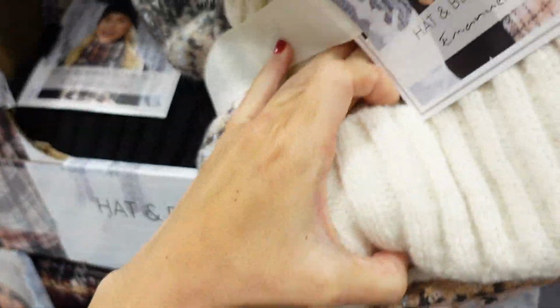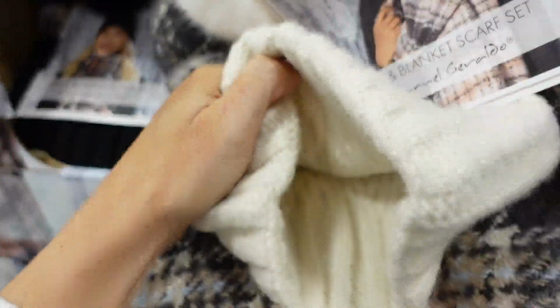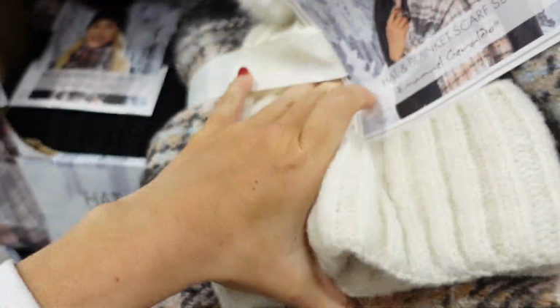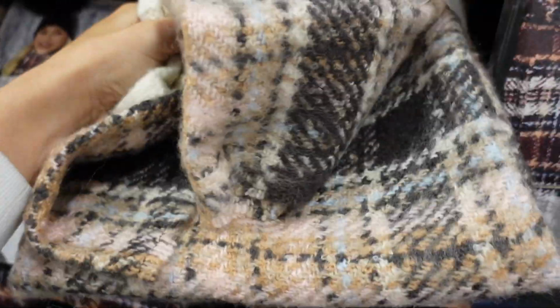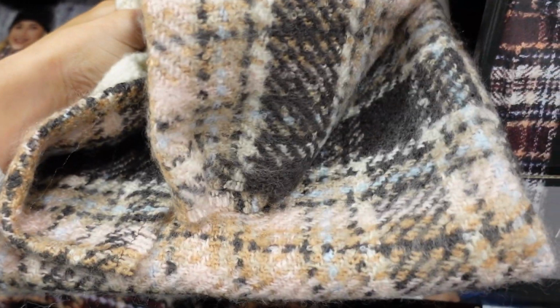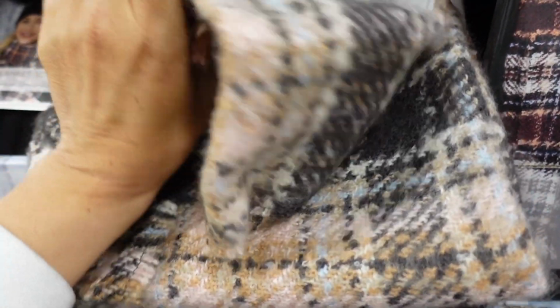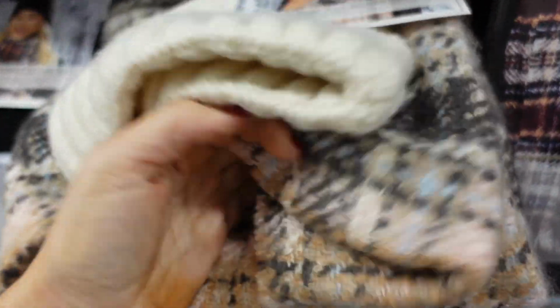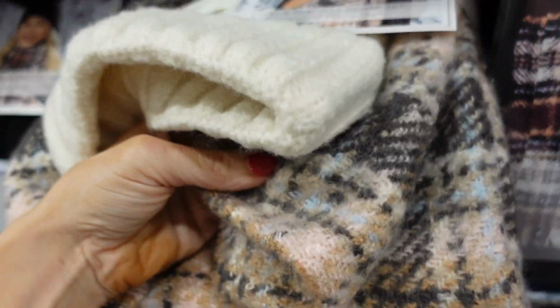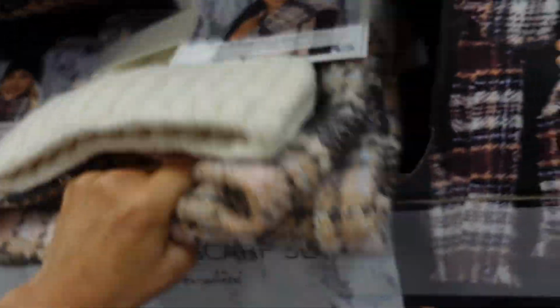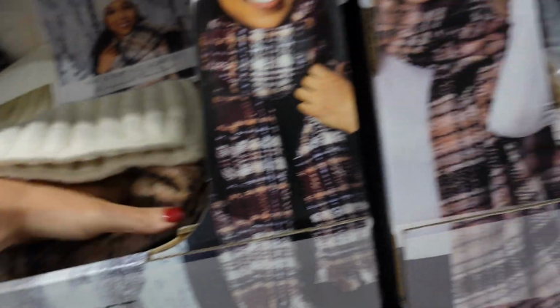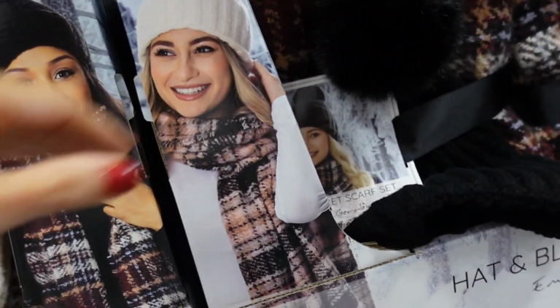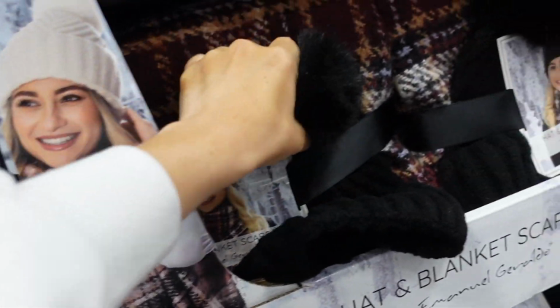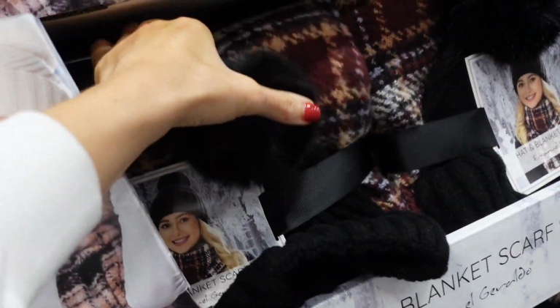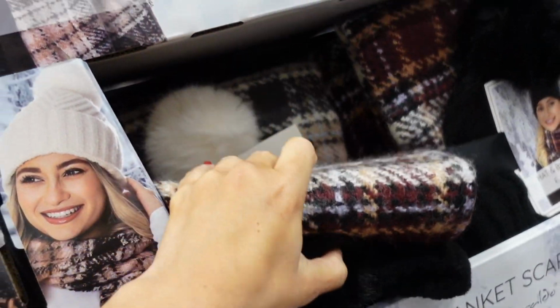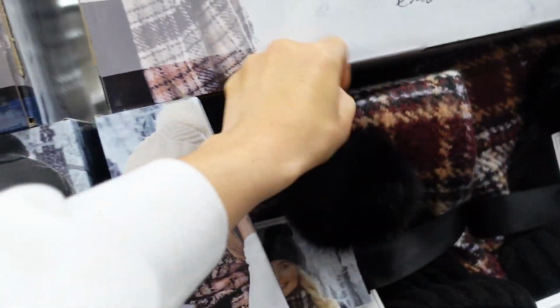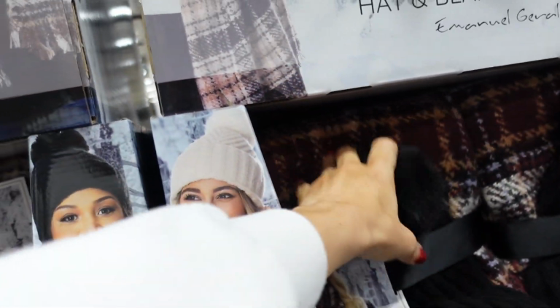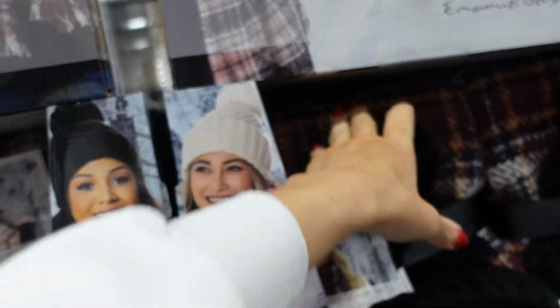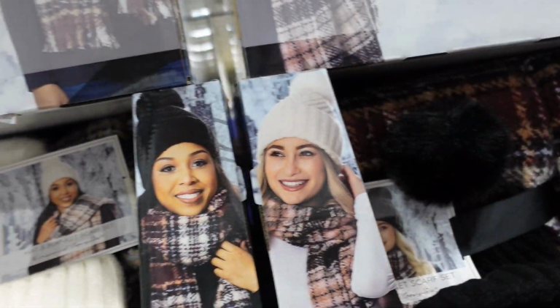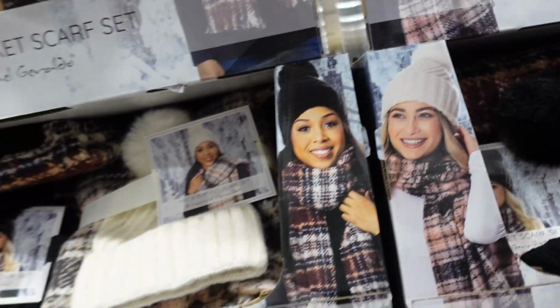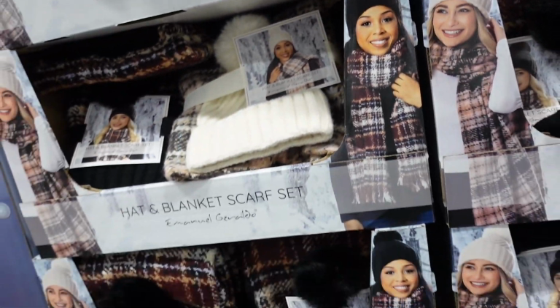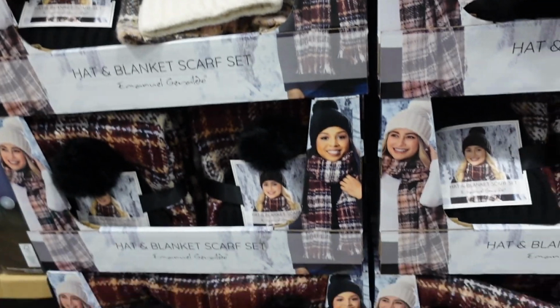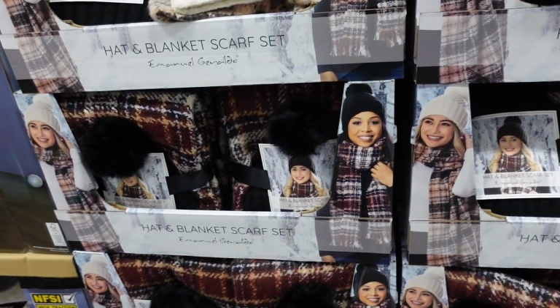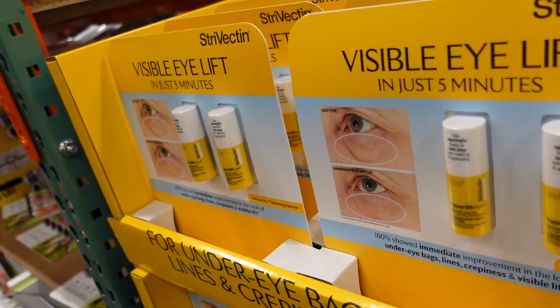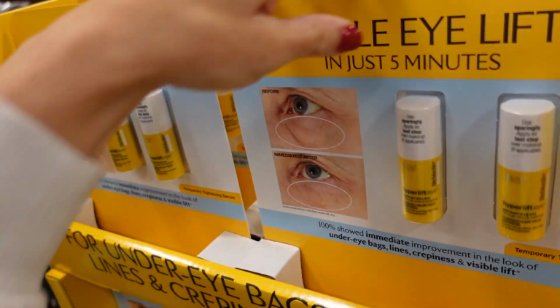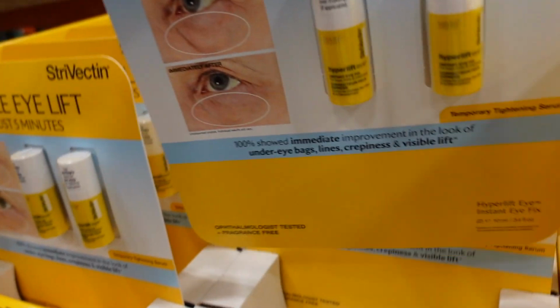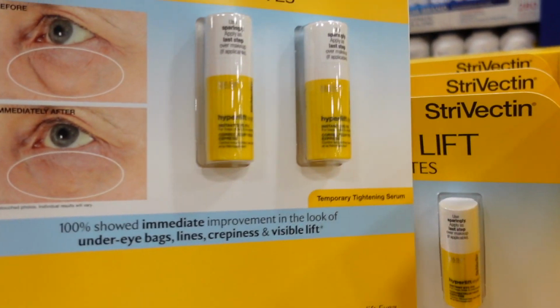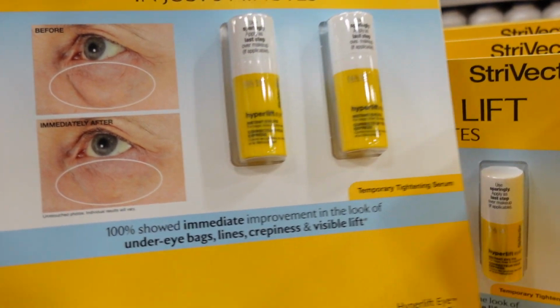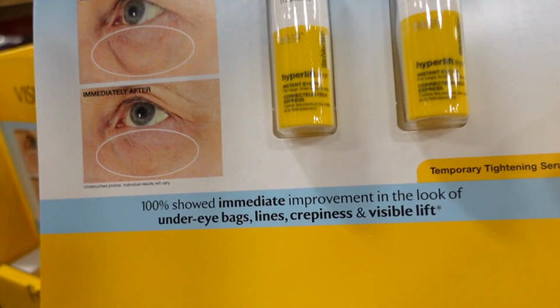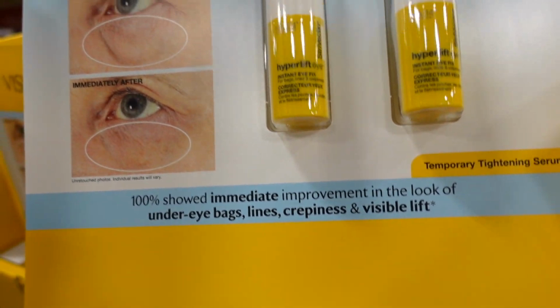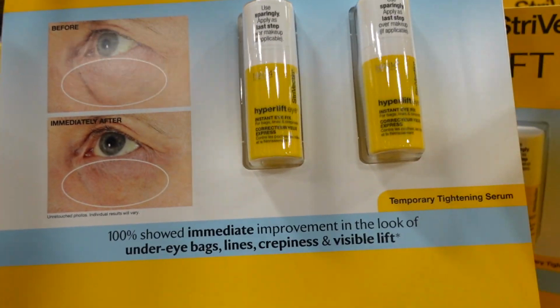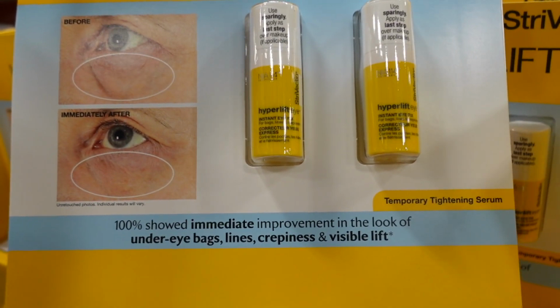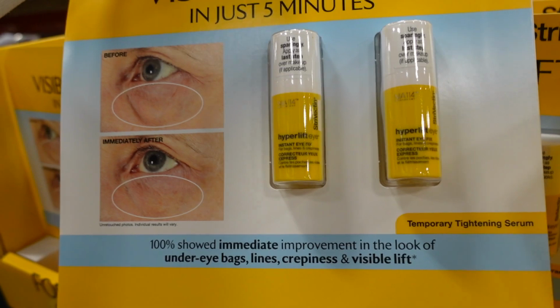Scarf sets from Emmanuel Giraldo — completely knit with a little bolt, and the hat has a ribbed bottom. A really pretty color combo, also comes in burgundy with black. The two-piece set is $16.99.